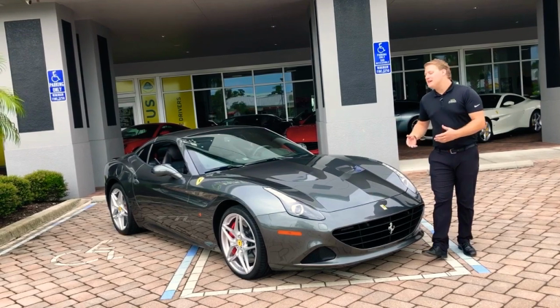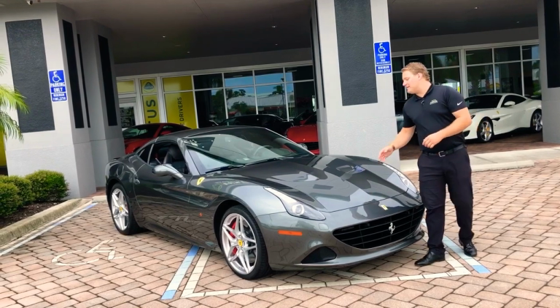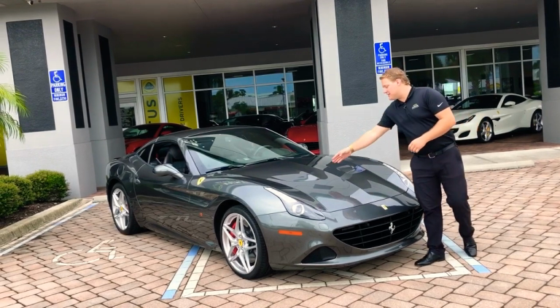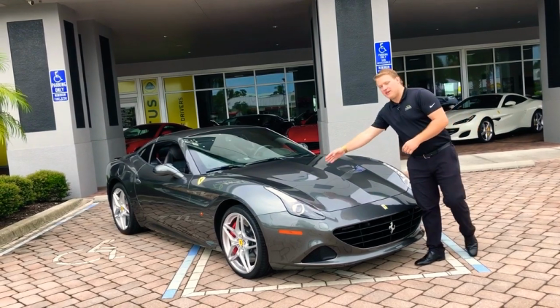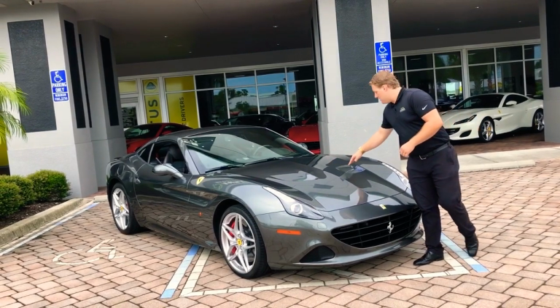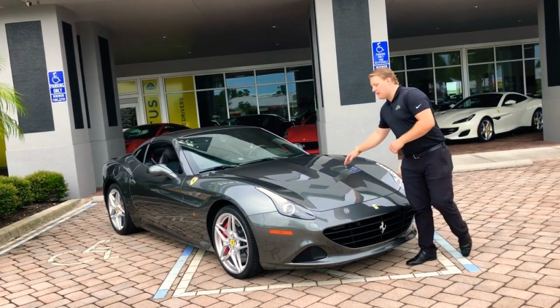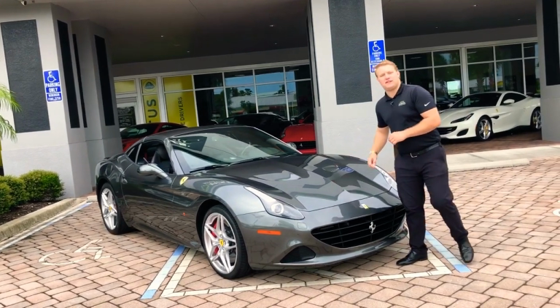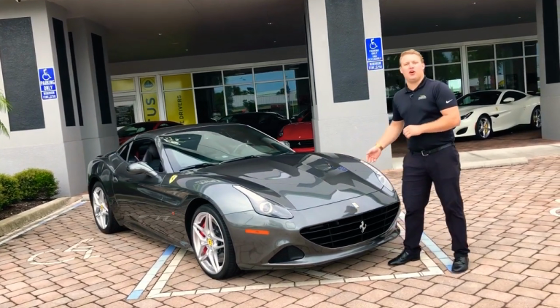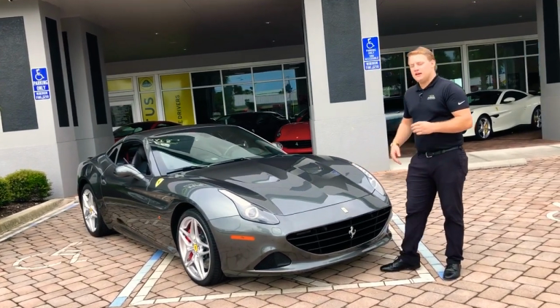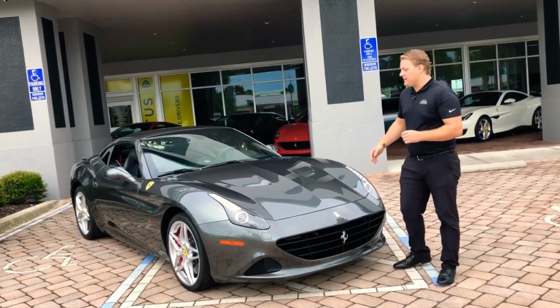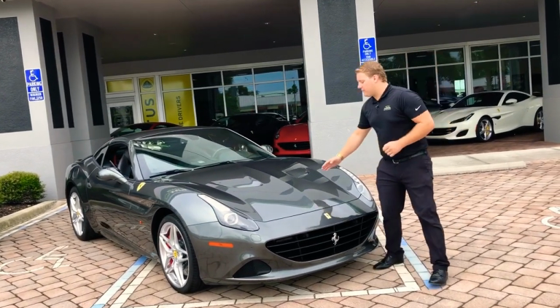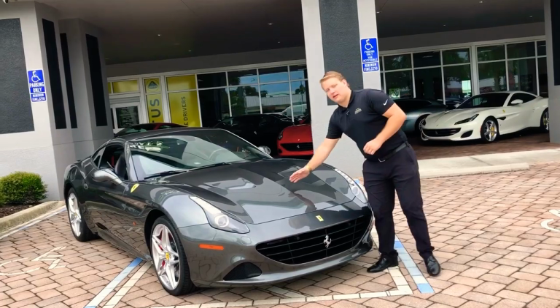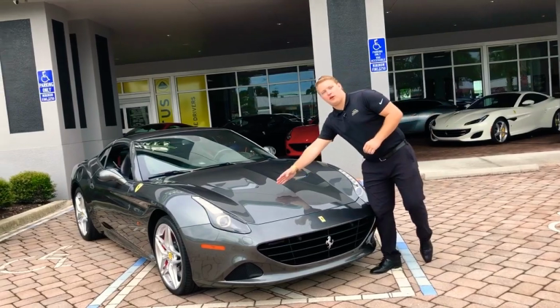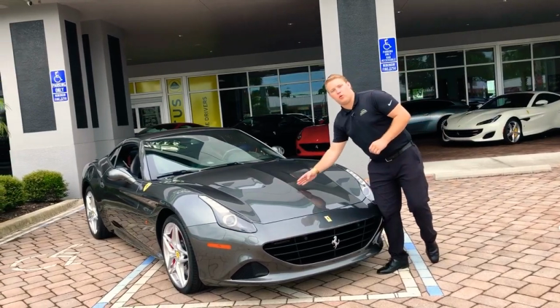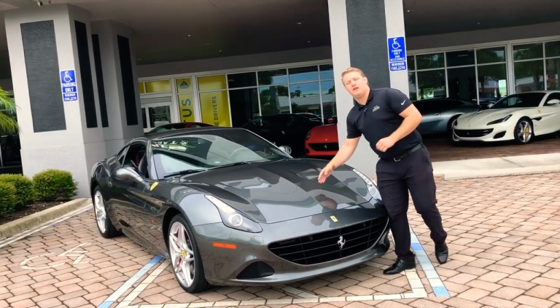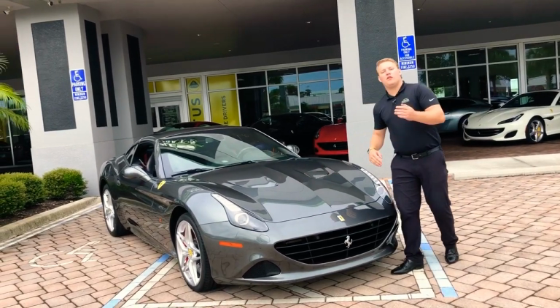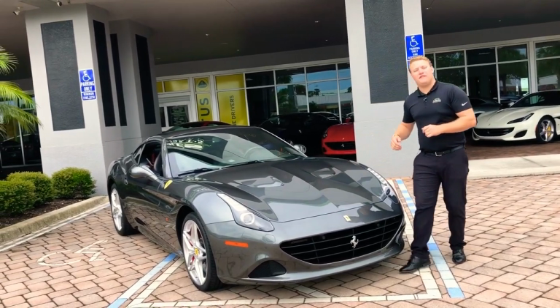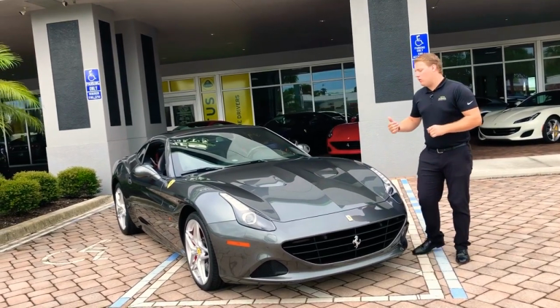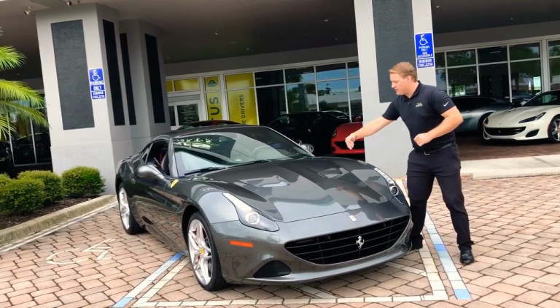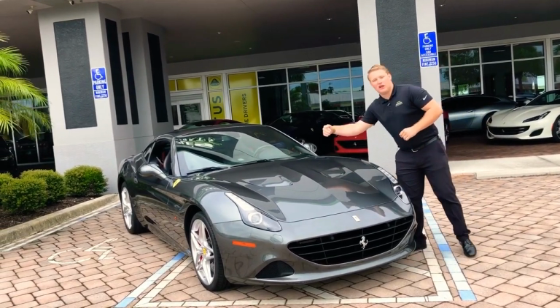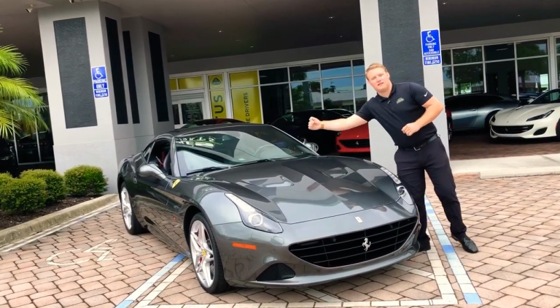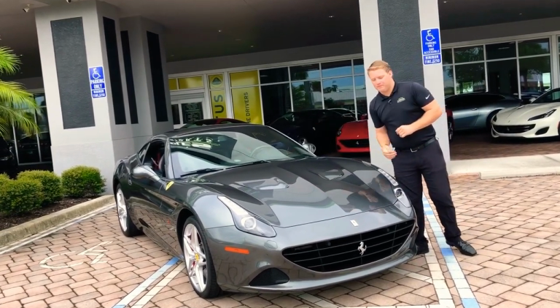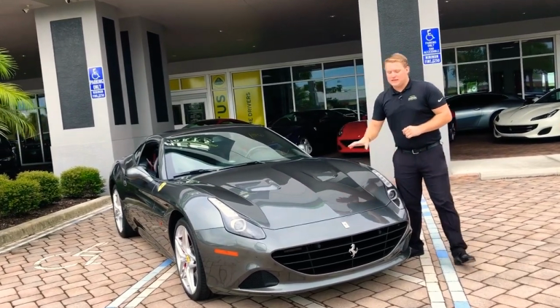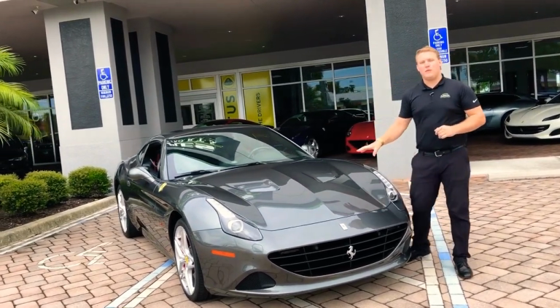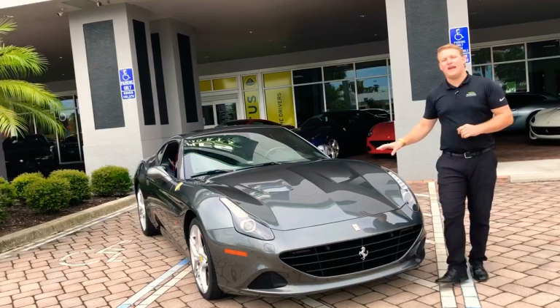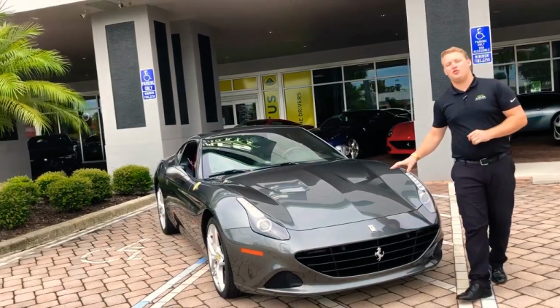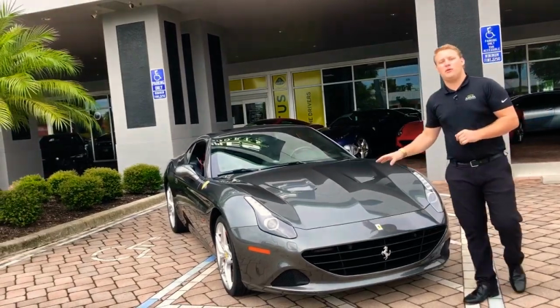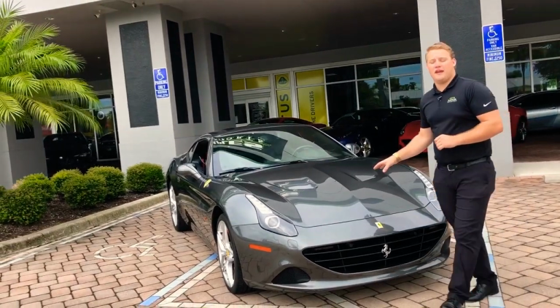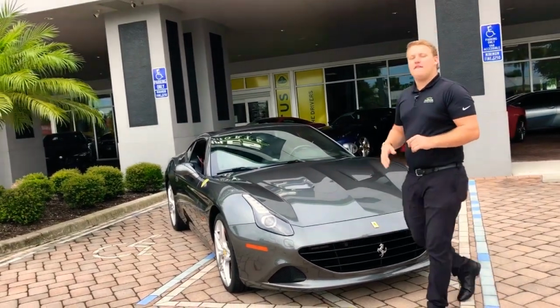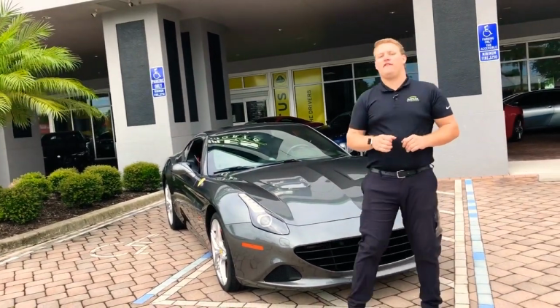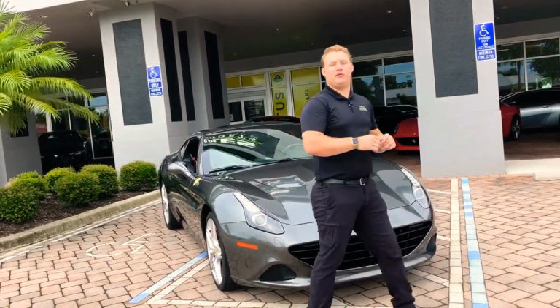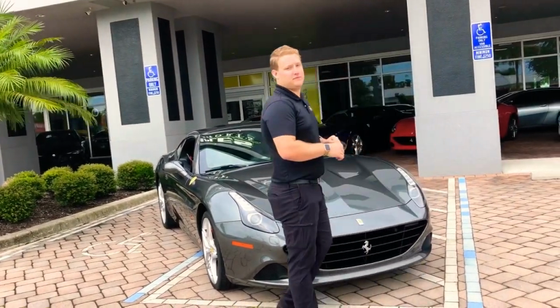An easy way to tell is it's got the special venting on the hood, something different from the regular California with one vent, or the Portofino with the parallel vents. This is a 3.9 liter twin turbo V8 with 553 horsepower.